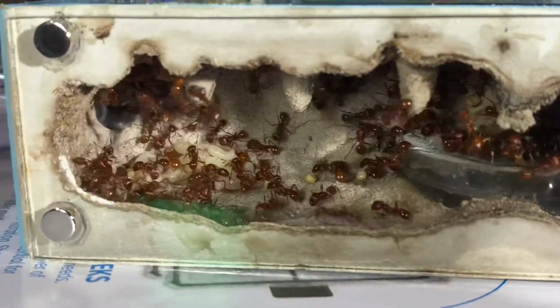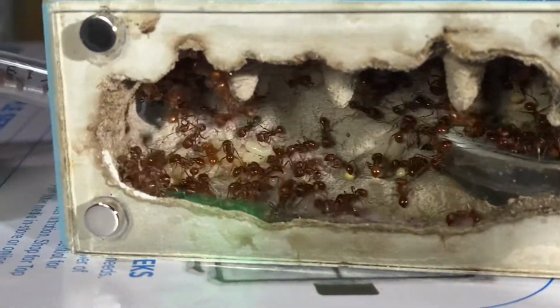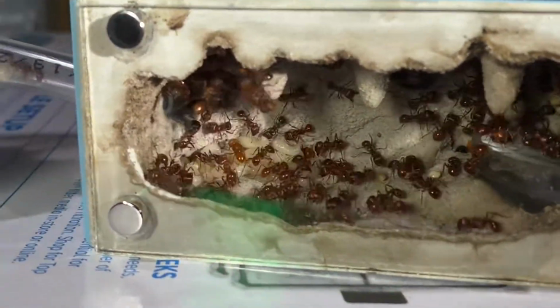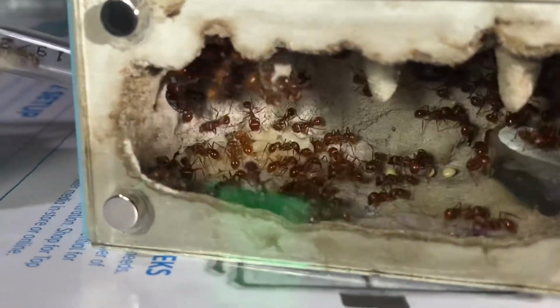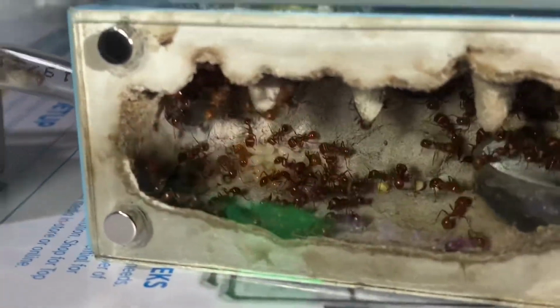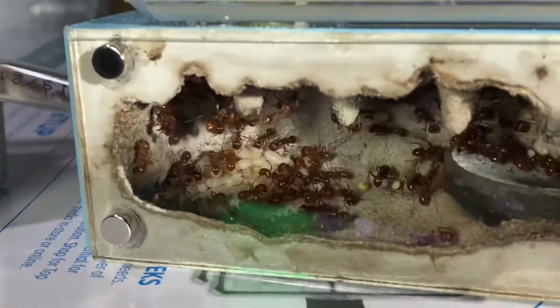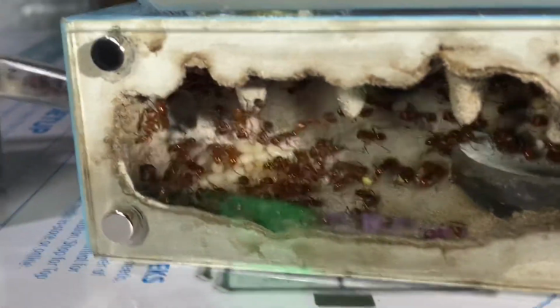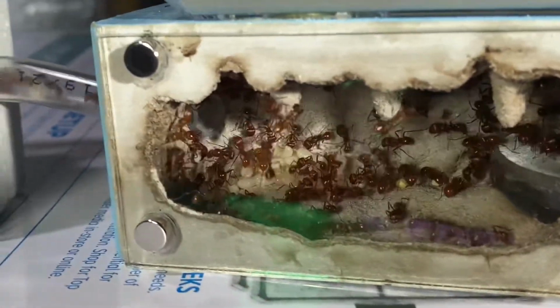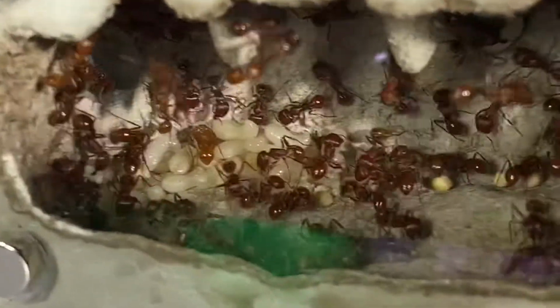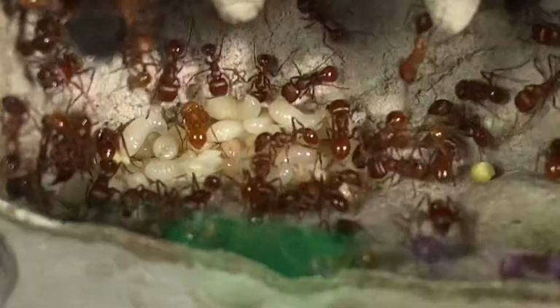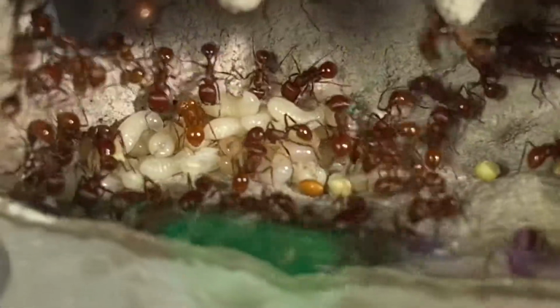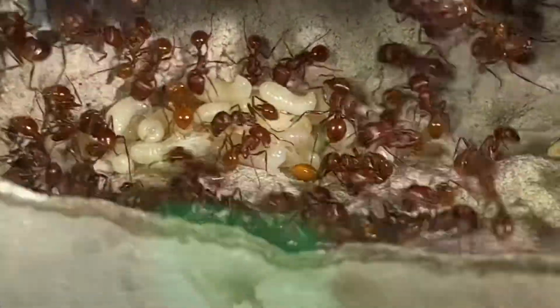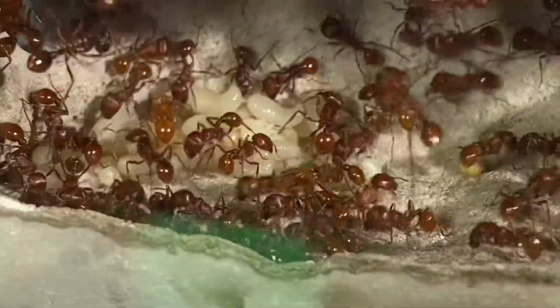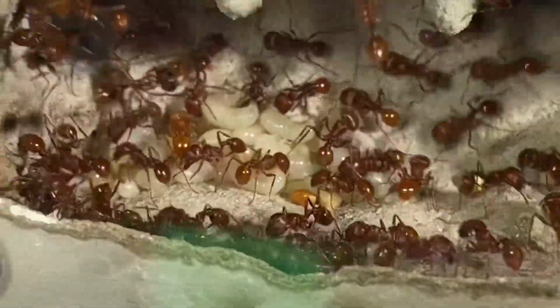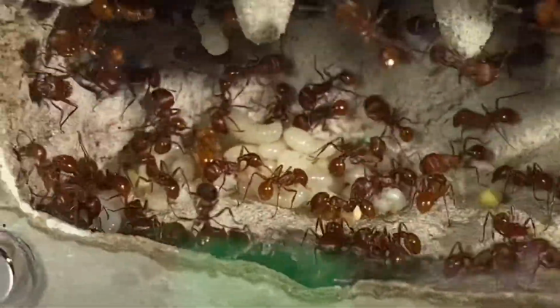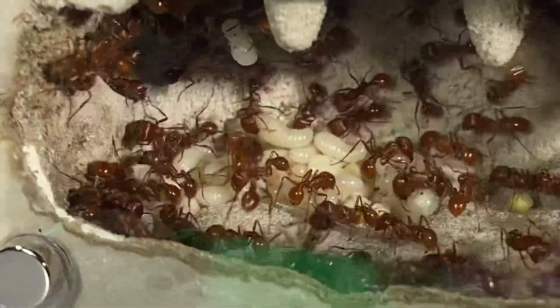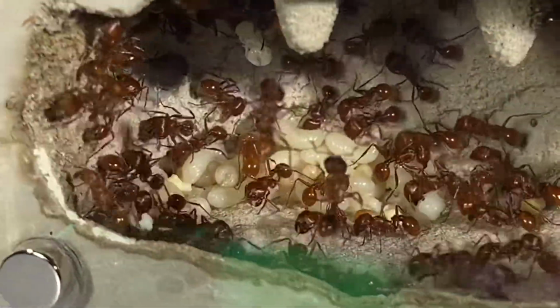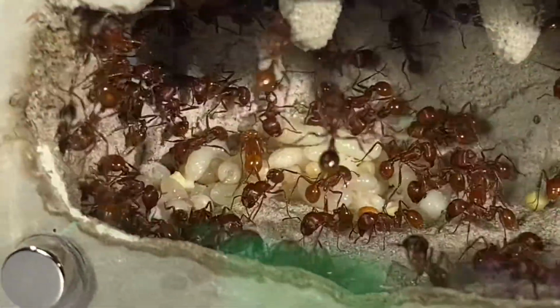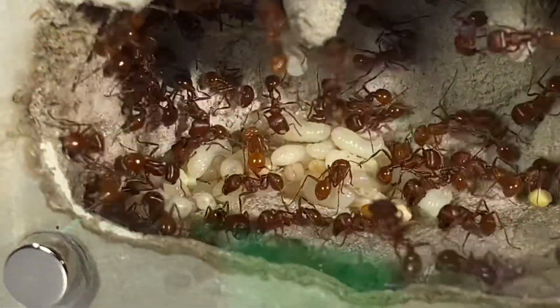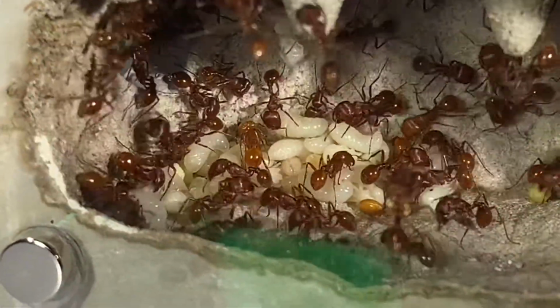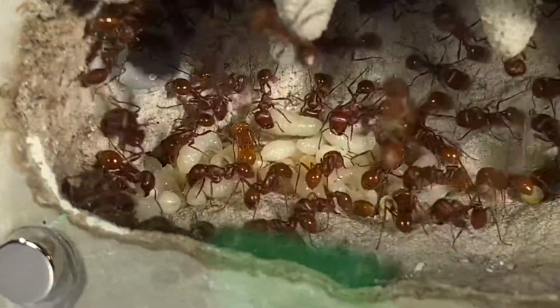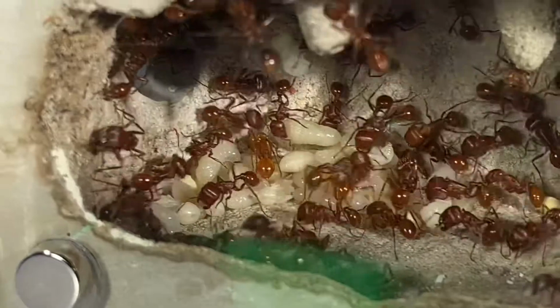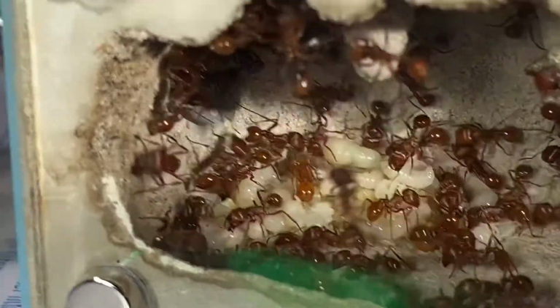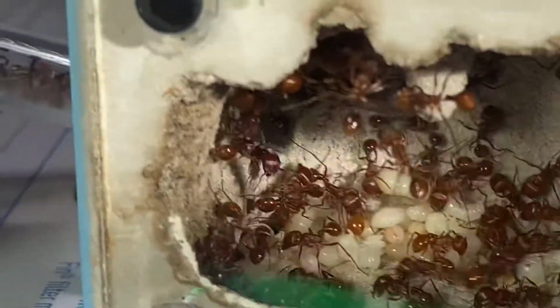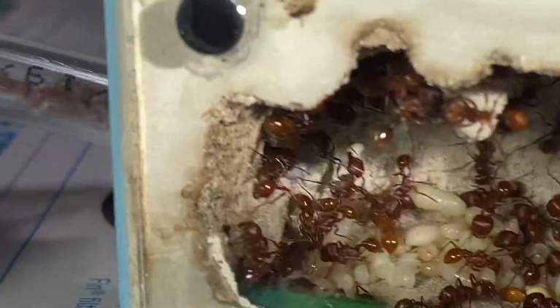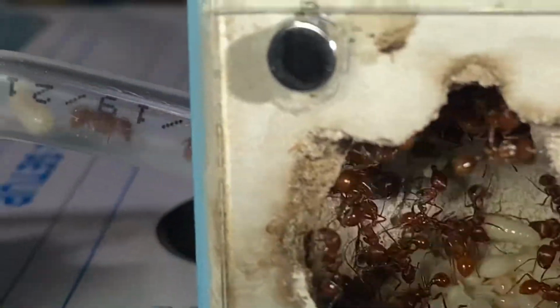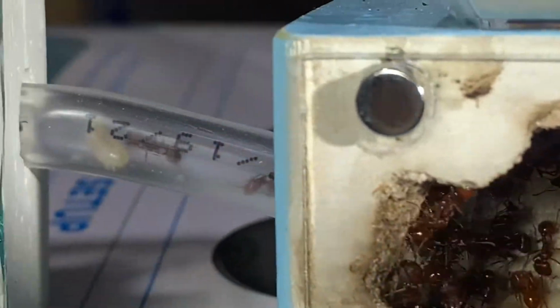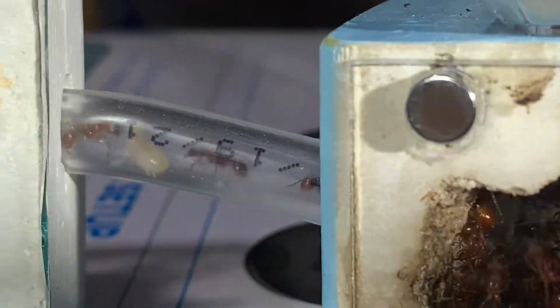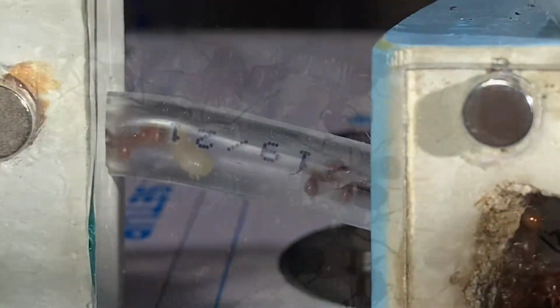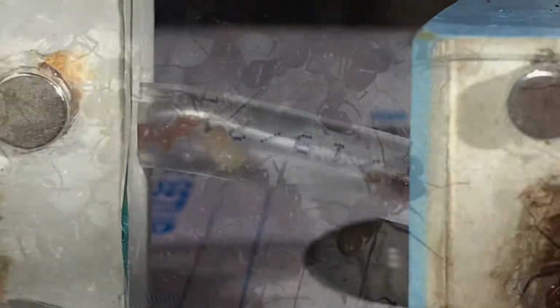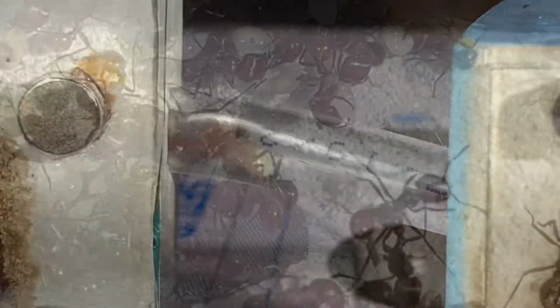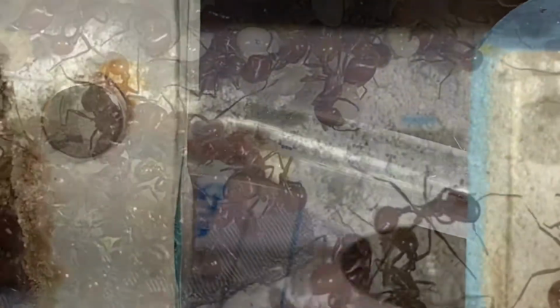In this corner here is where I keep the heat cable, that's why they have all the larvae and the pupae piled up right there. This is also where they feed the larvae, but right now they're panicked so we're not going to see any of that right now.